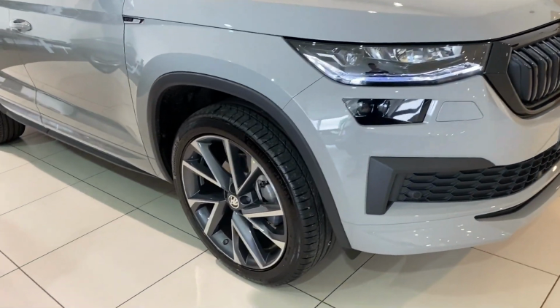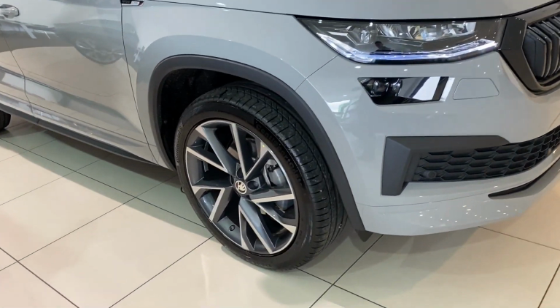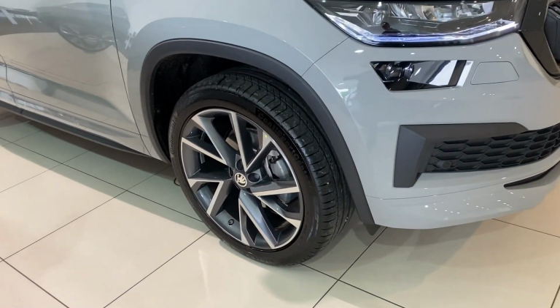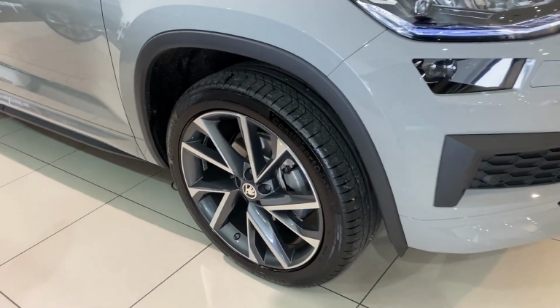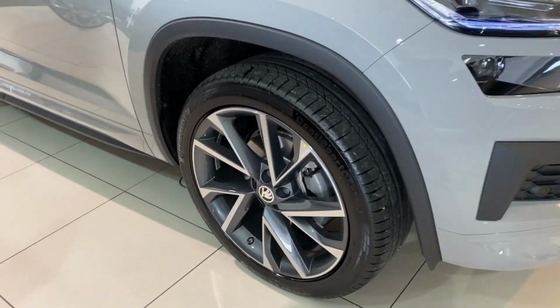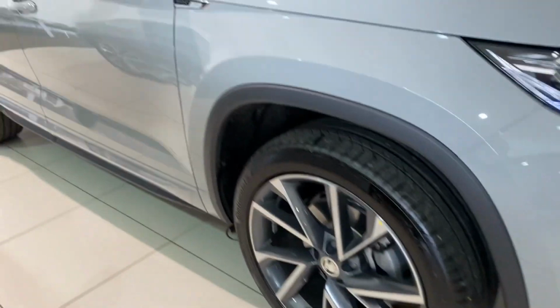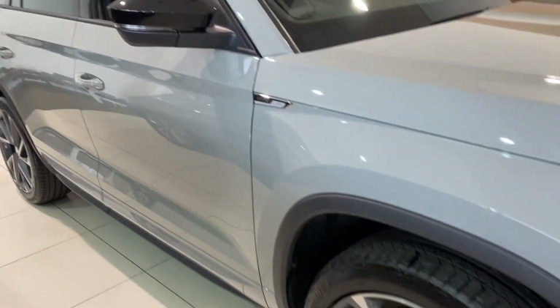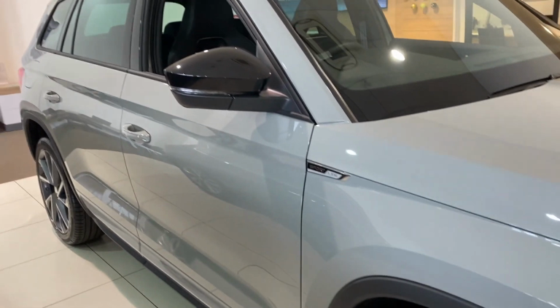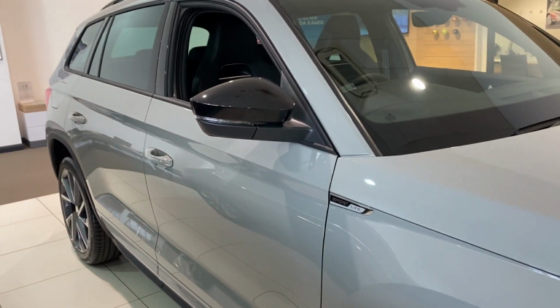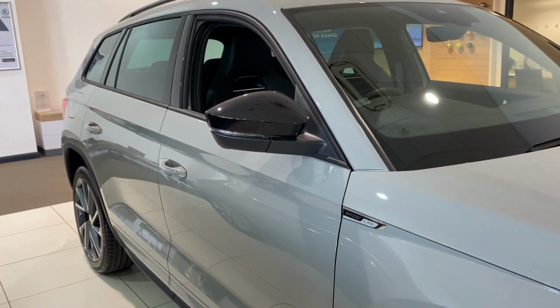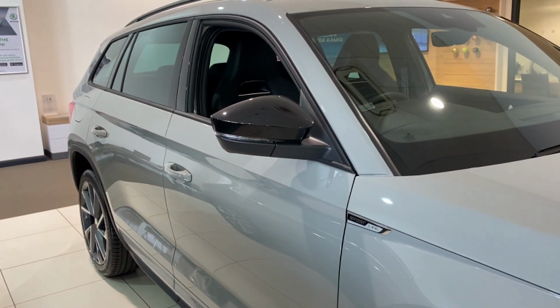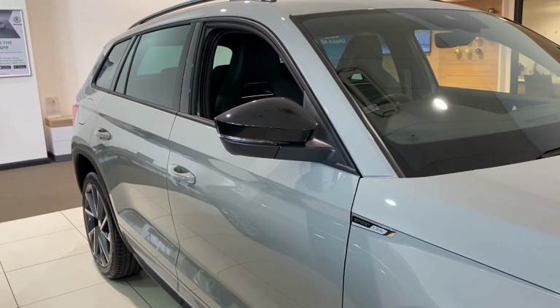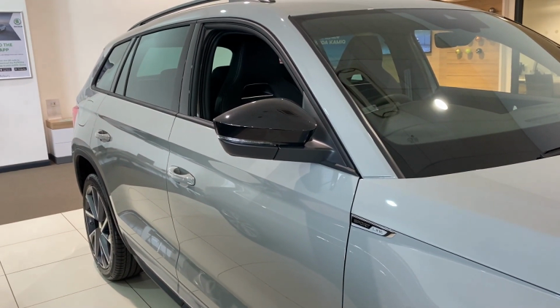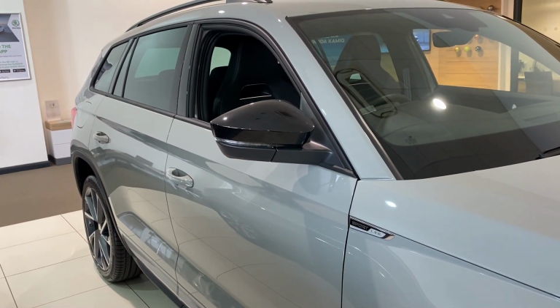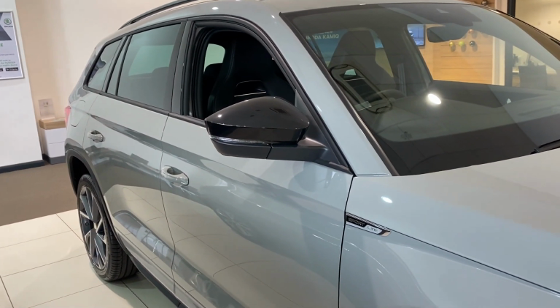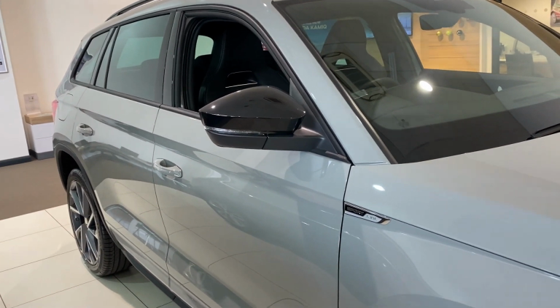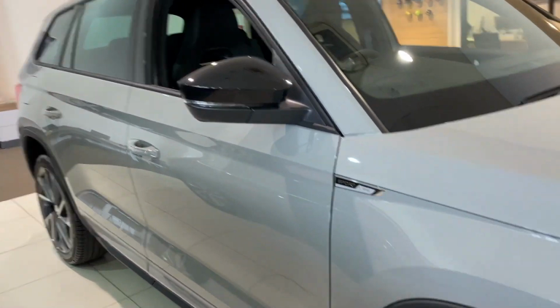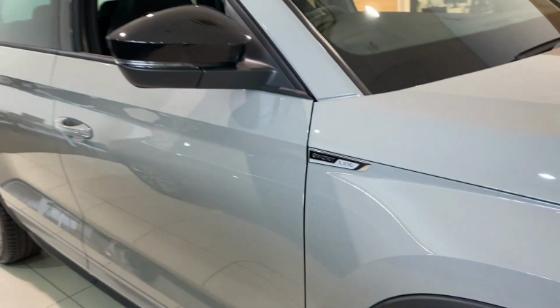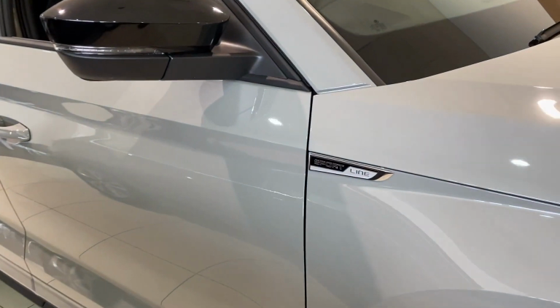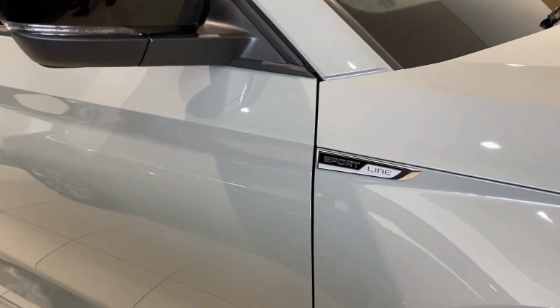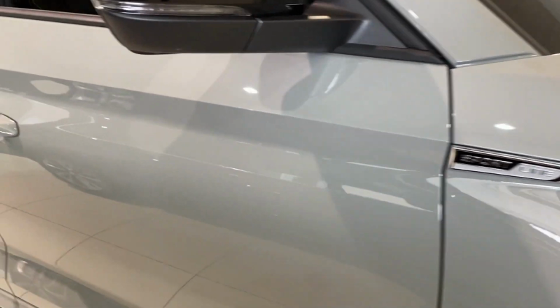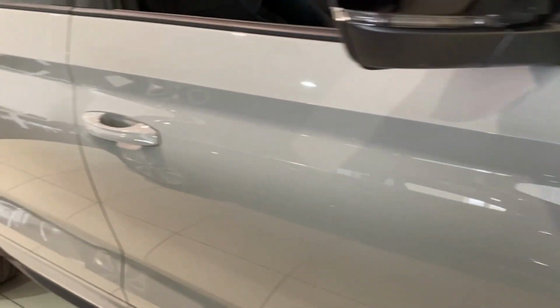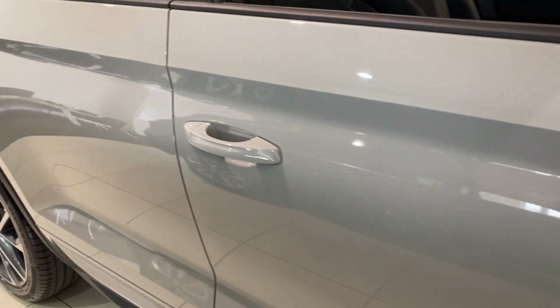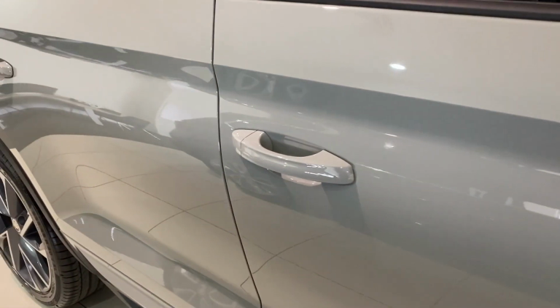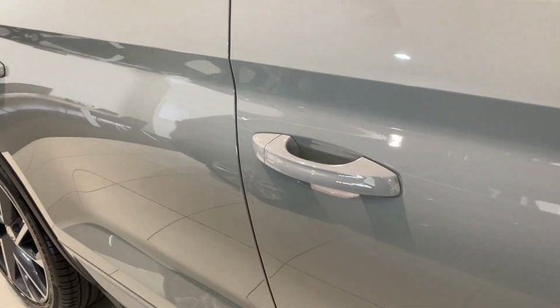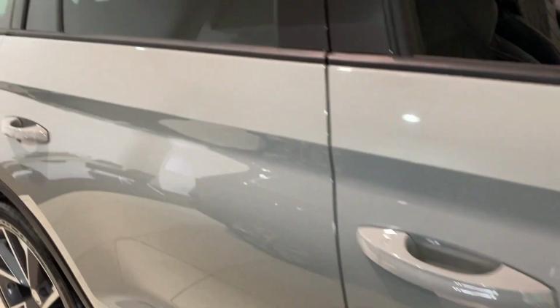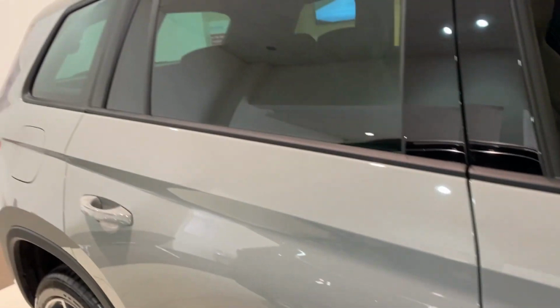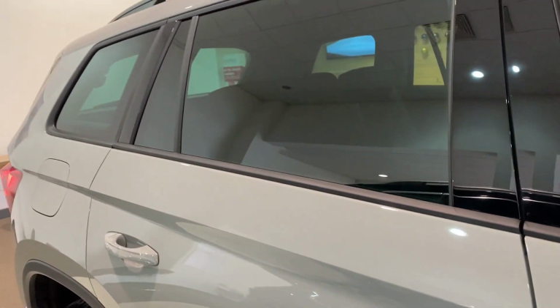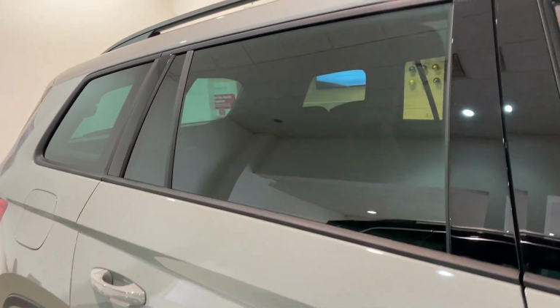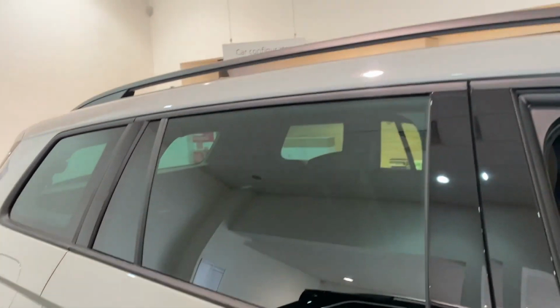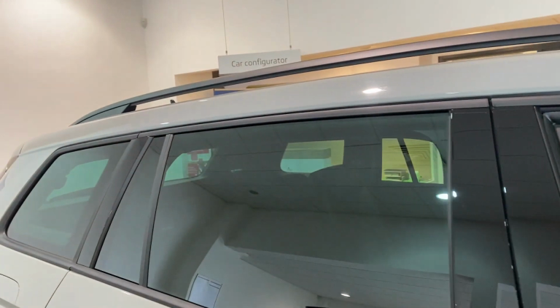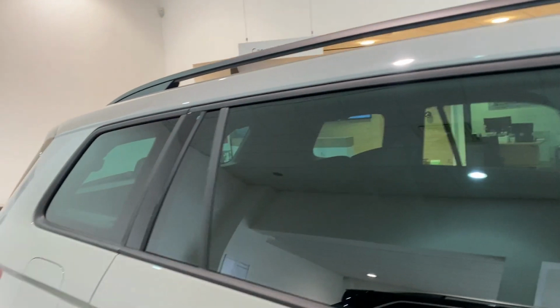On the side you've got some gorgeous alloy wheels, black gloss door mirrors that are also heated and folding, the Sports Line badging on the side, keyless entry, privacy glass towards the rear, and black roof bars on top.